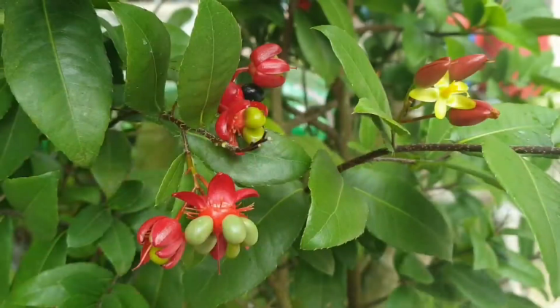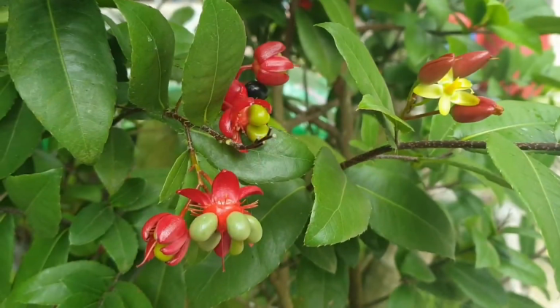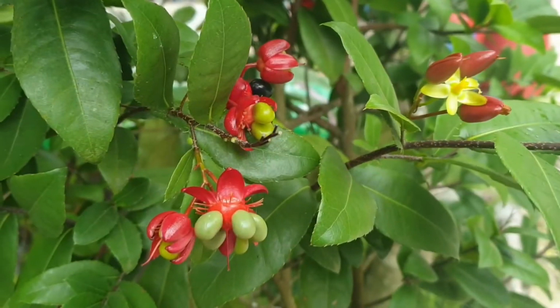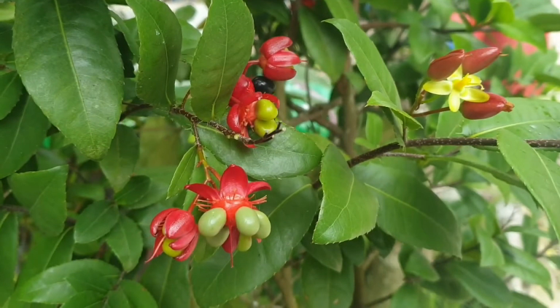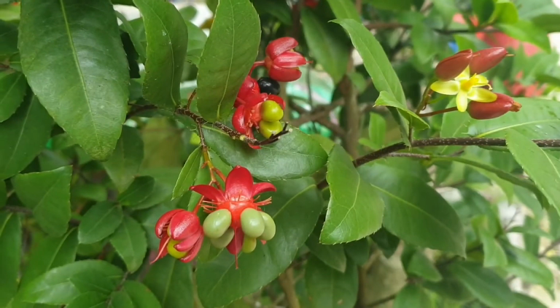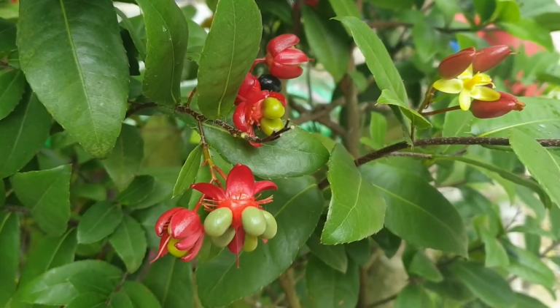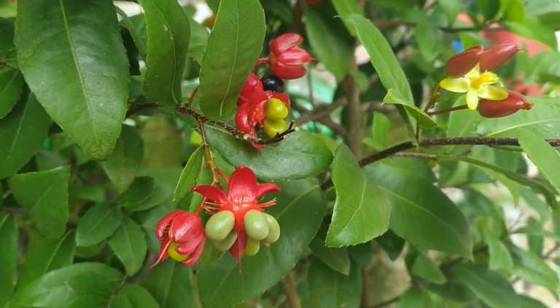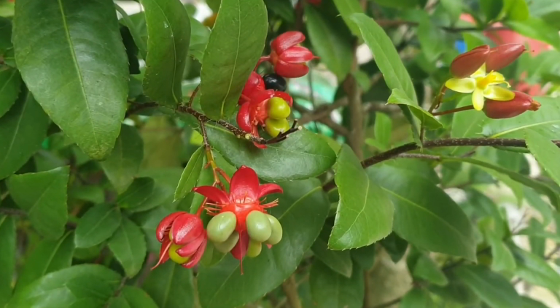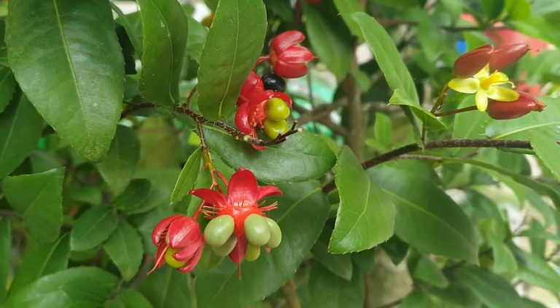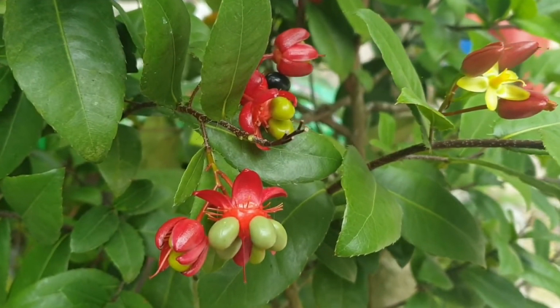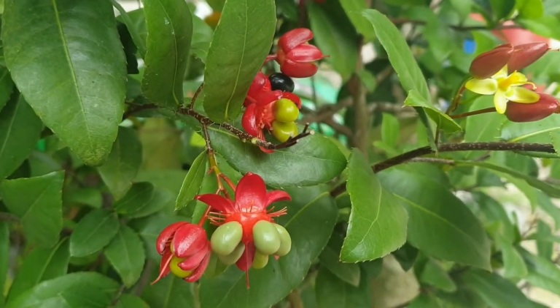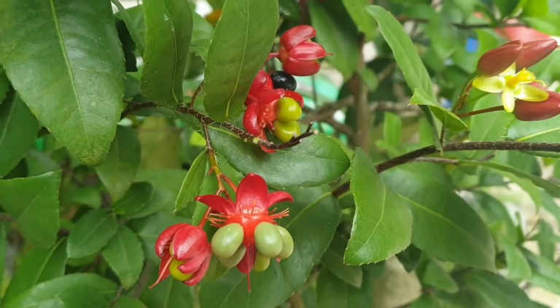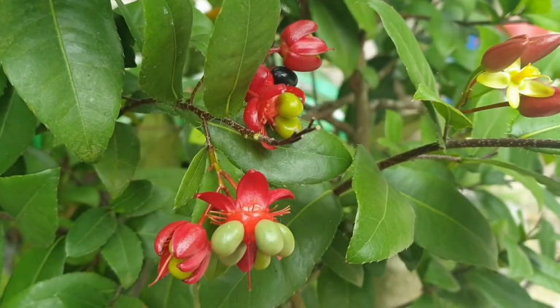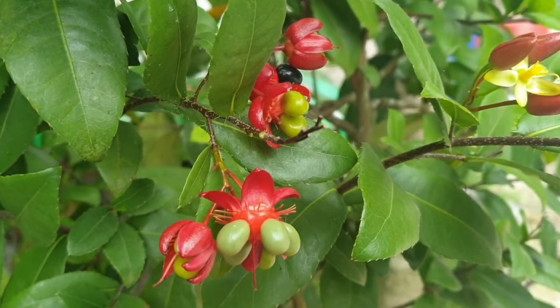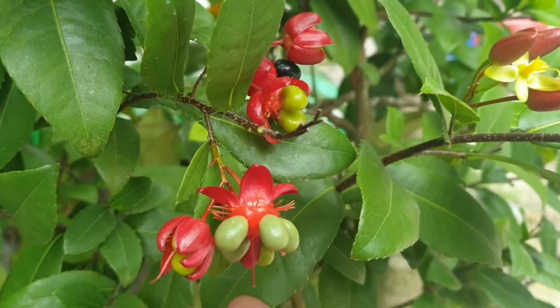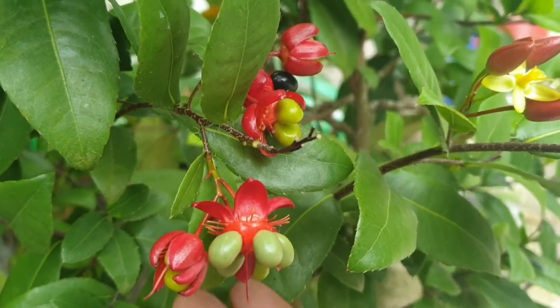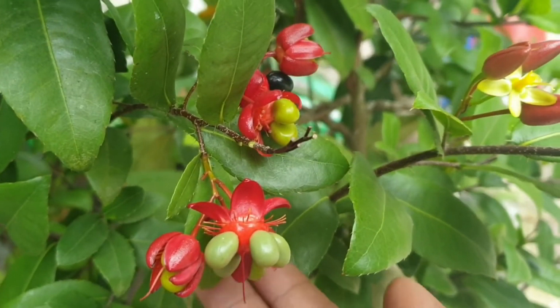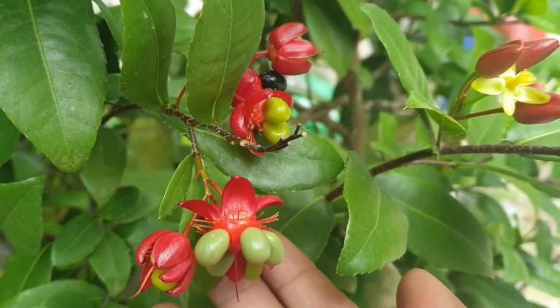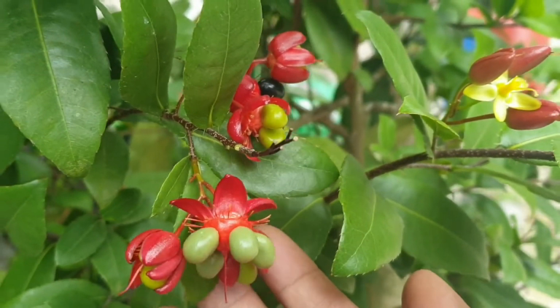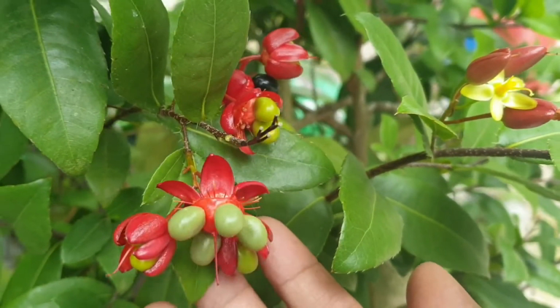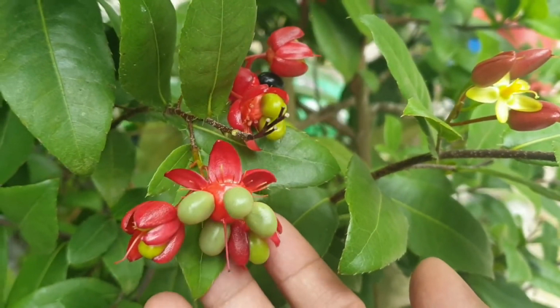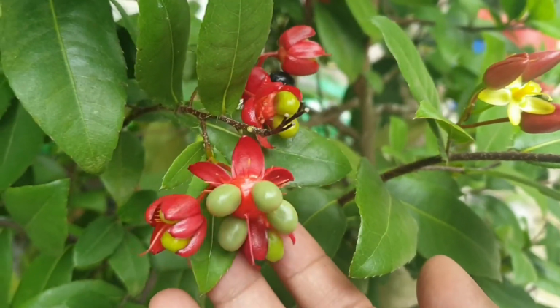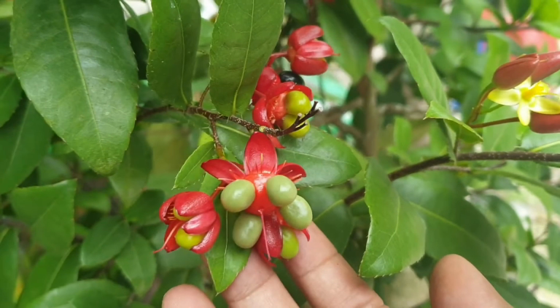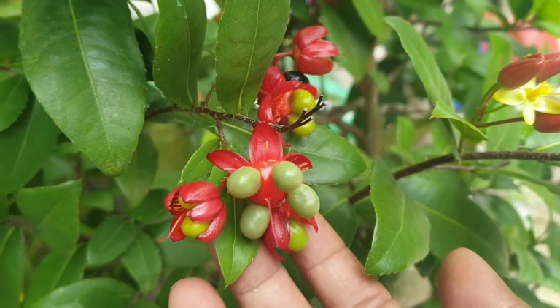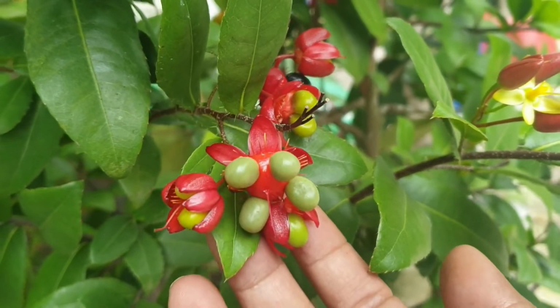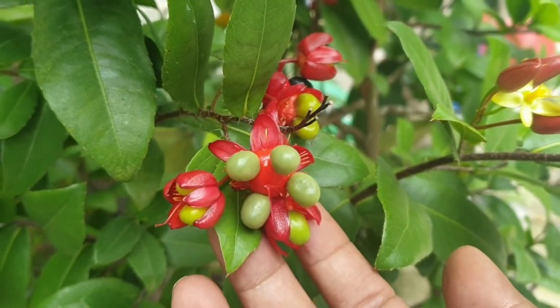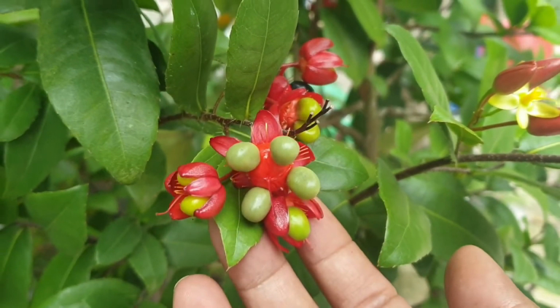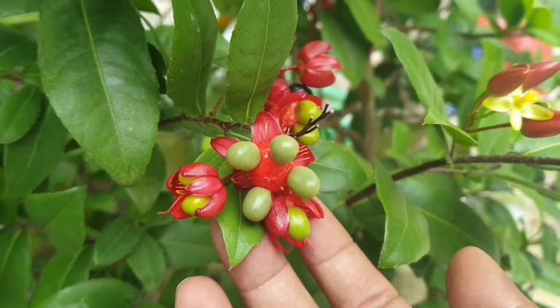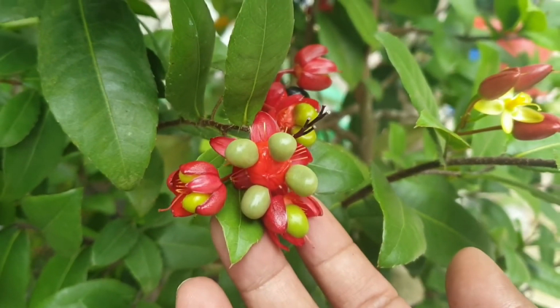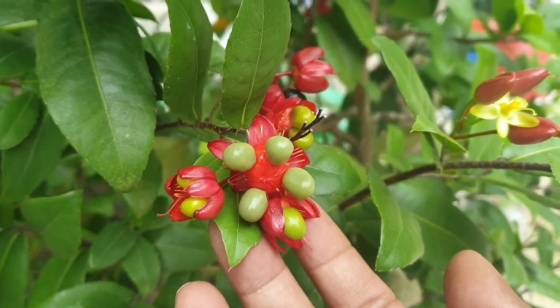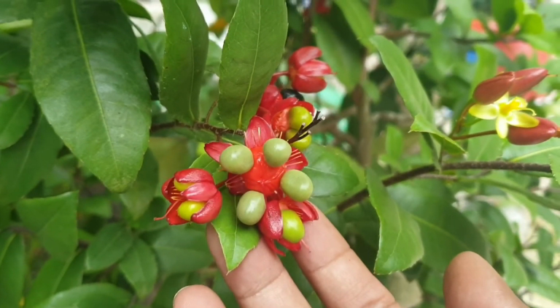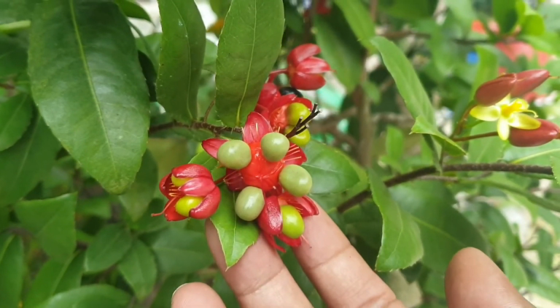Hello everyone, I'm going to take a look at my friend's house. This is Mickey Mouse, which is from my friends. I can't wait to go out here.